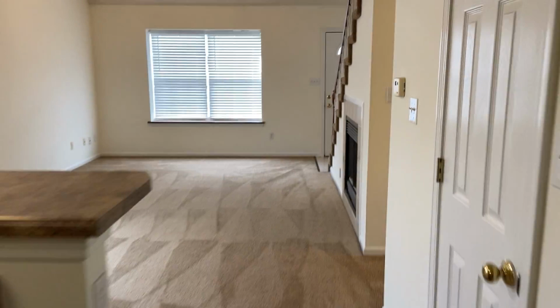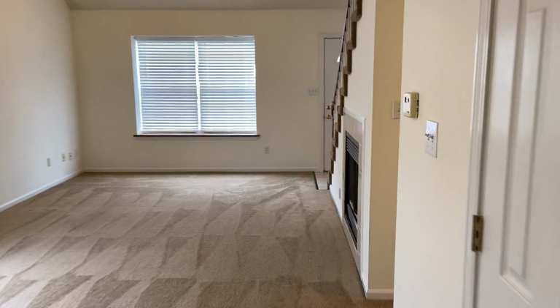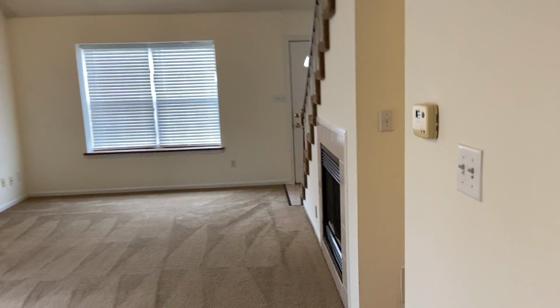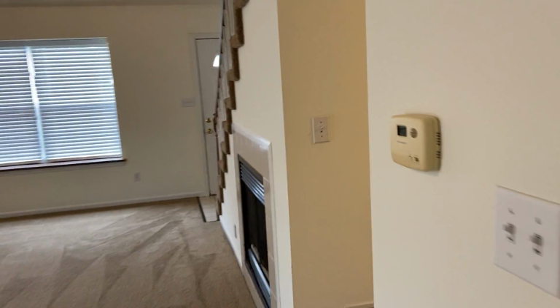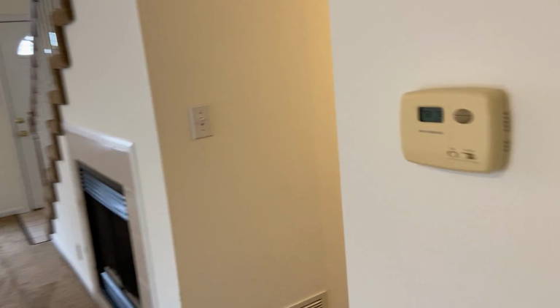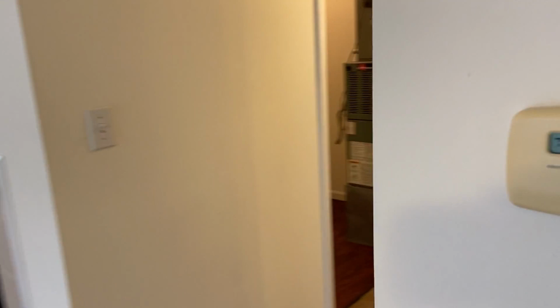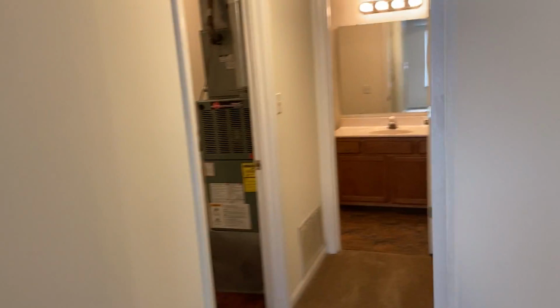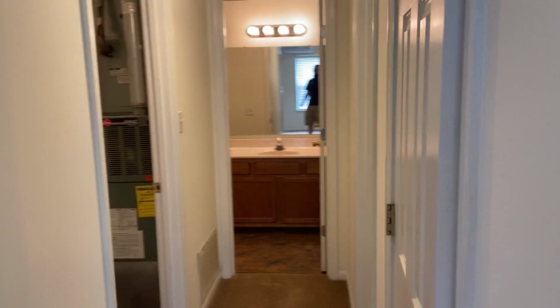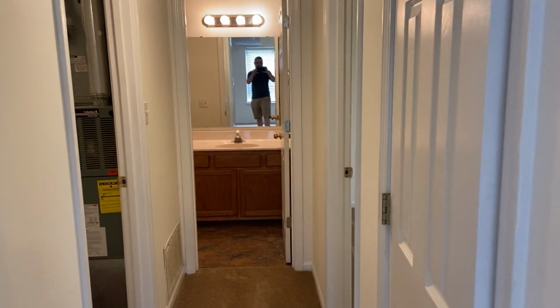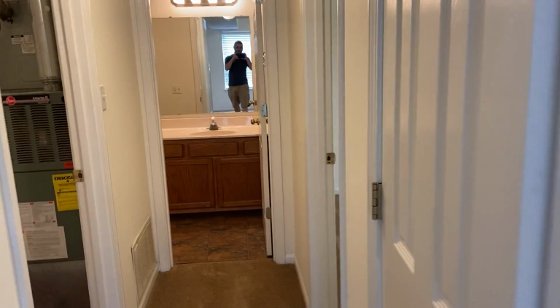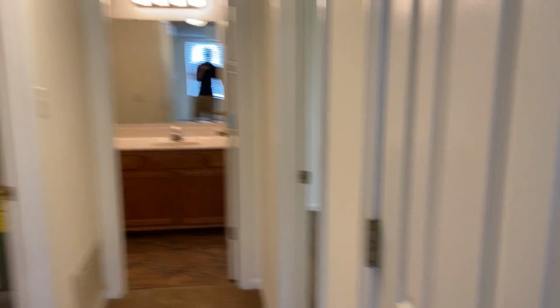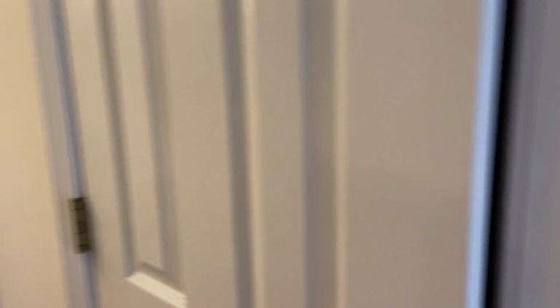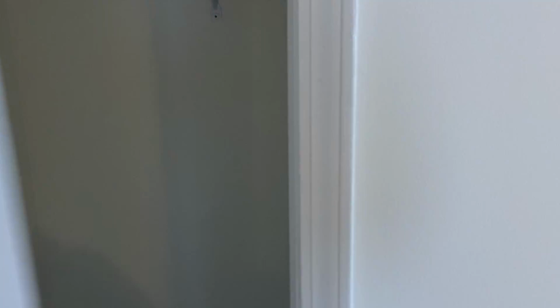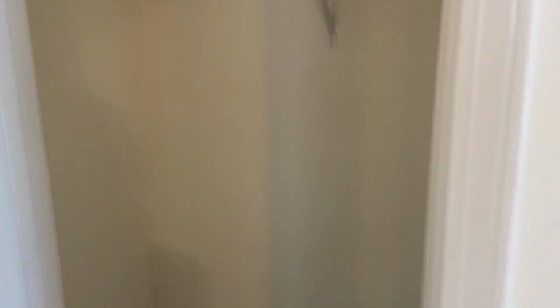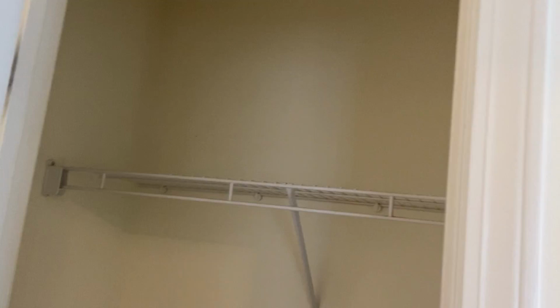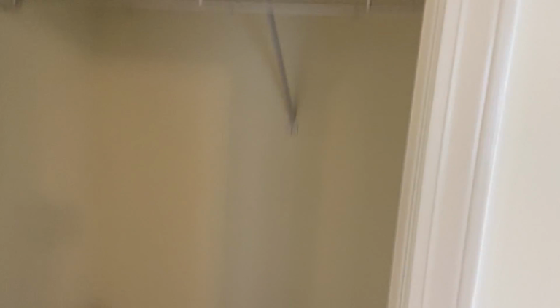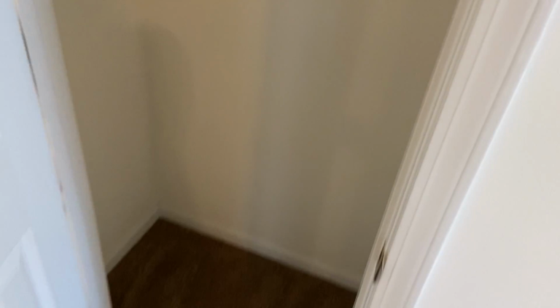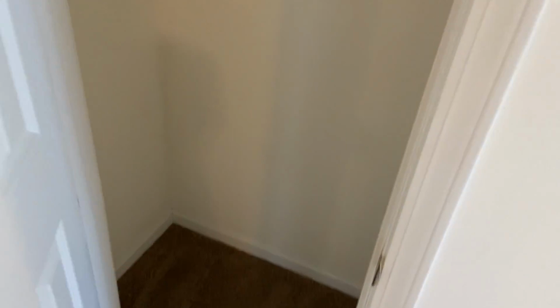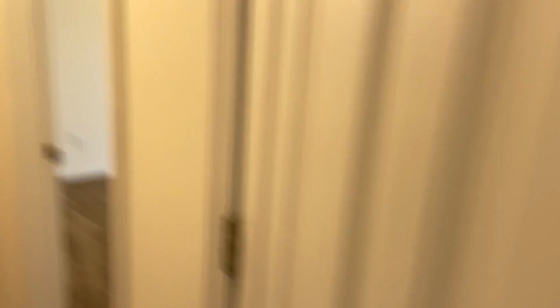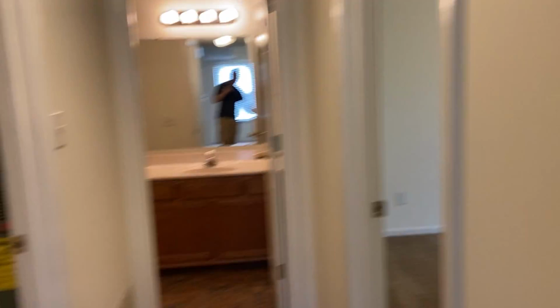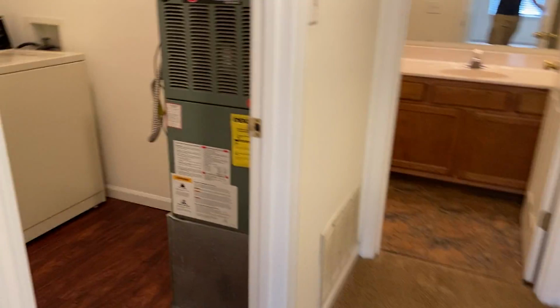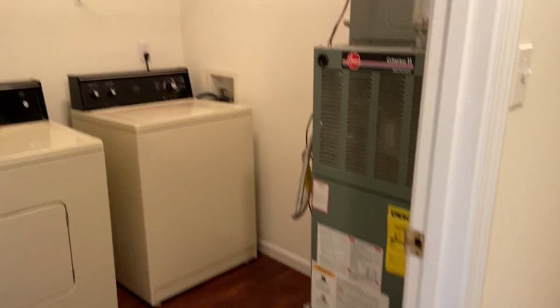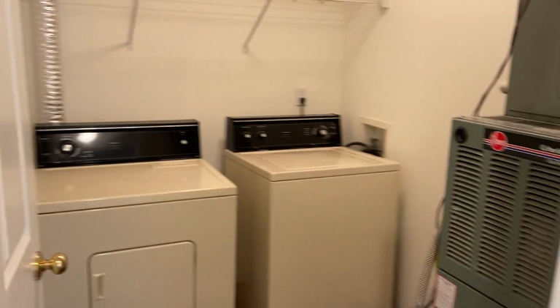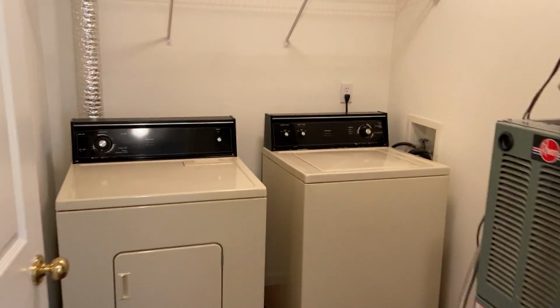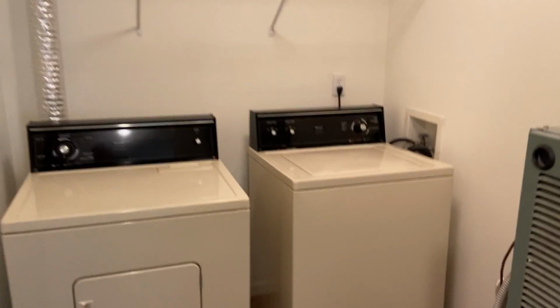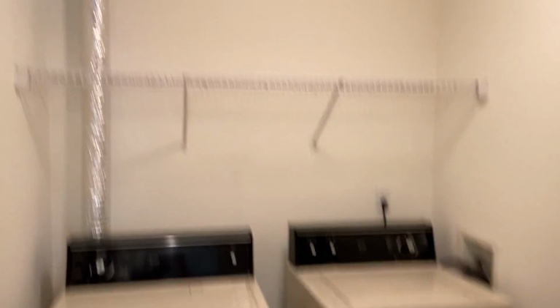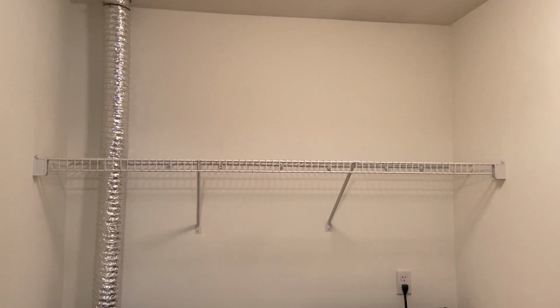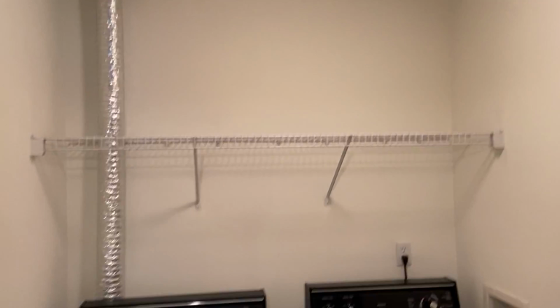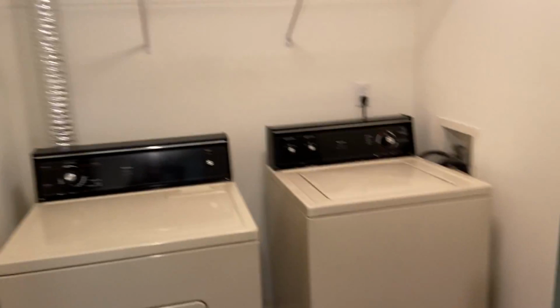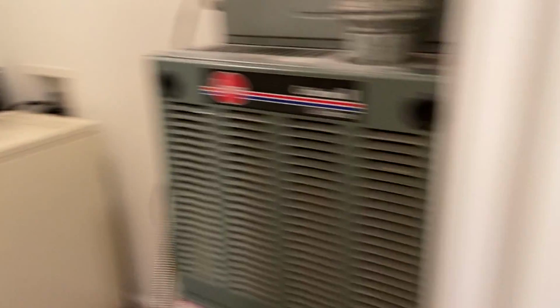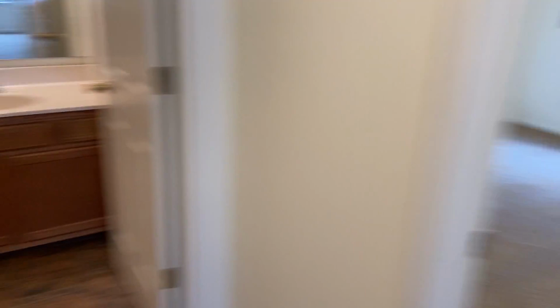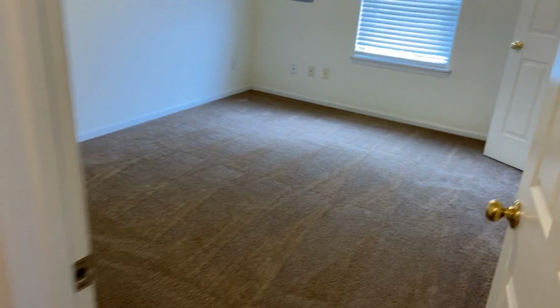Now we're gonna head down this hallway here and take a look at a few rooms. We have a little storage closet right here in the hallway, and we have our laundry room. Got a nice little shelf up there for some storage.